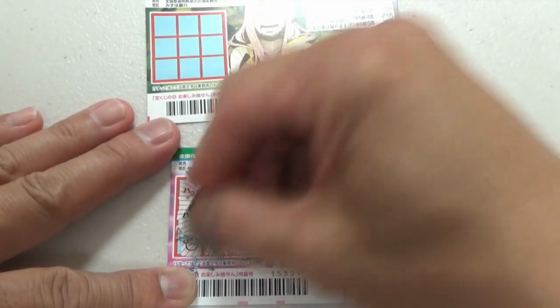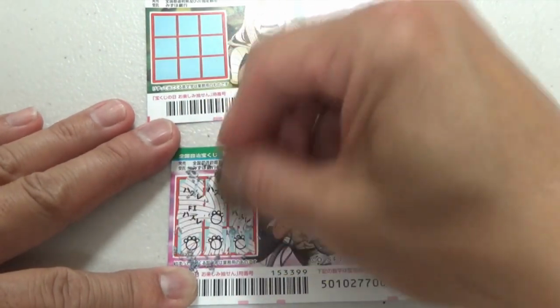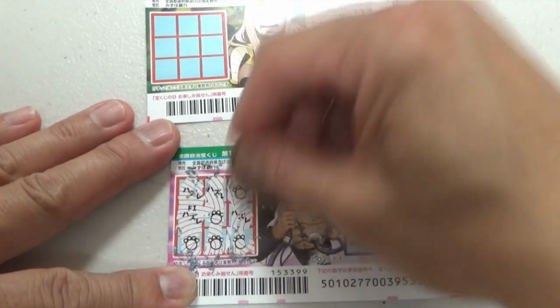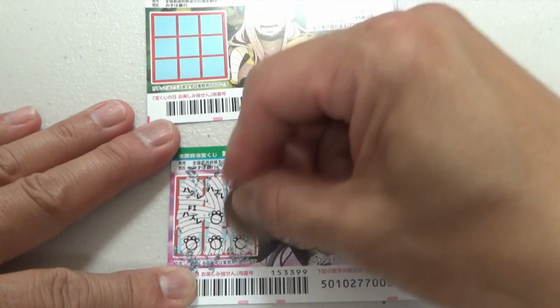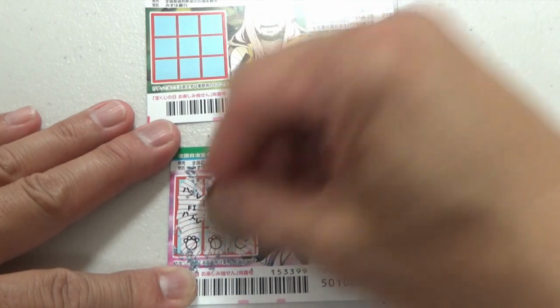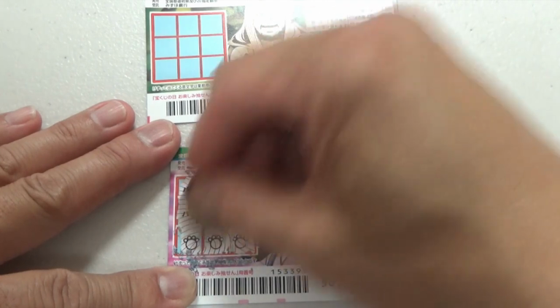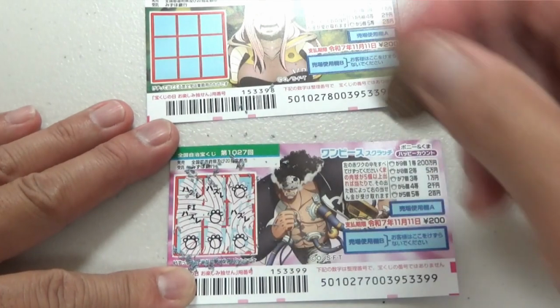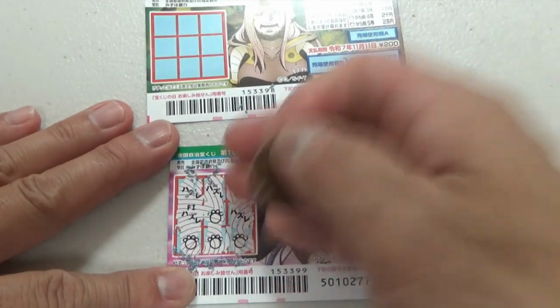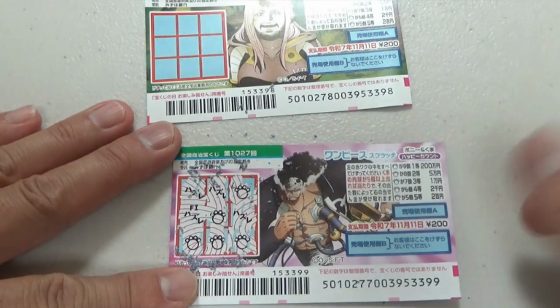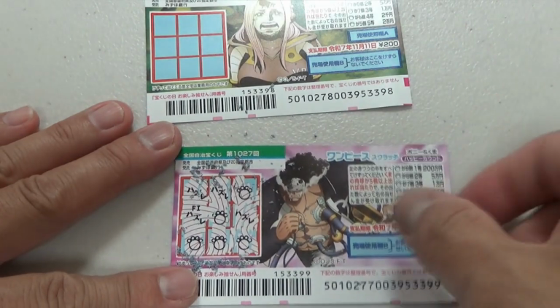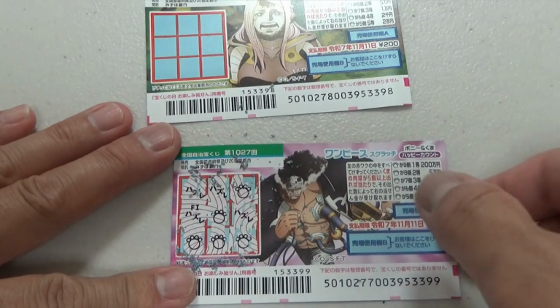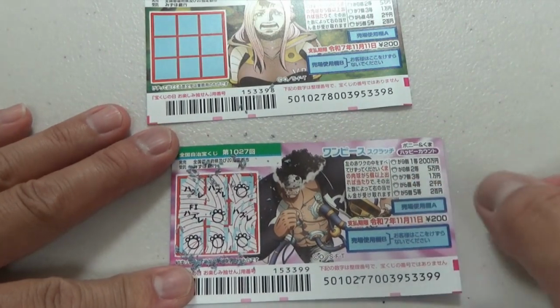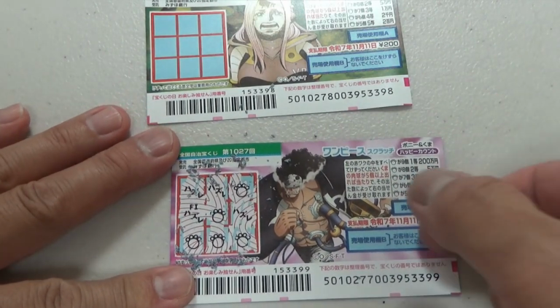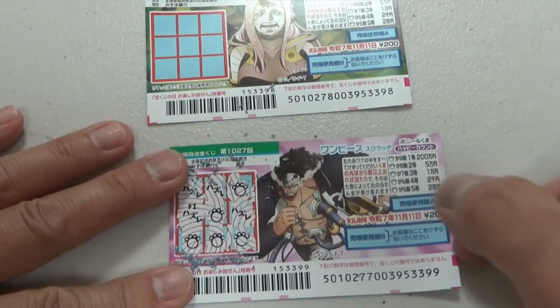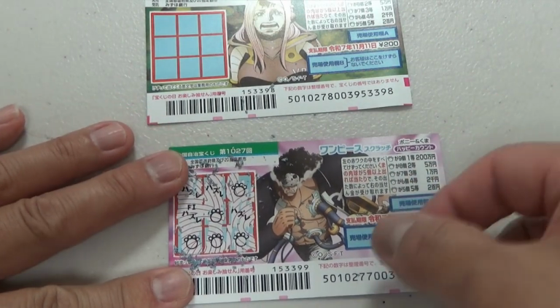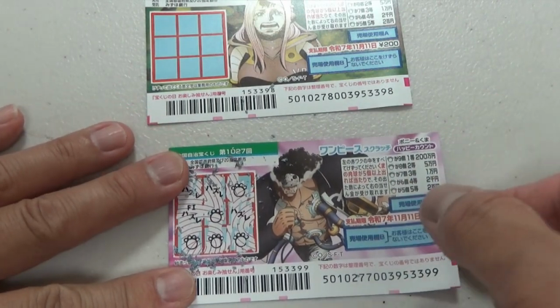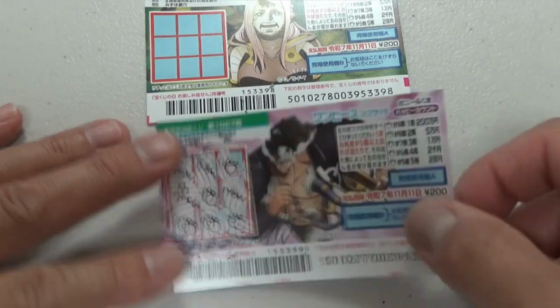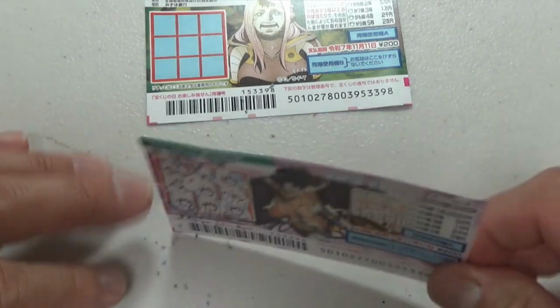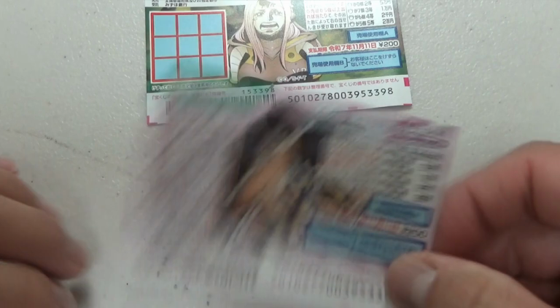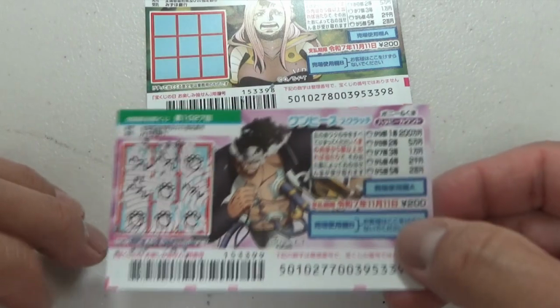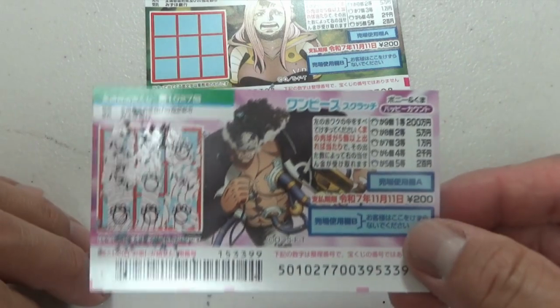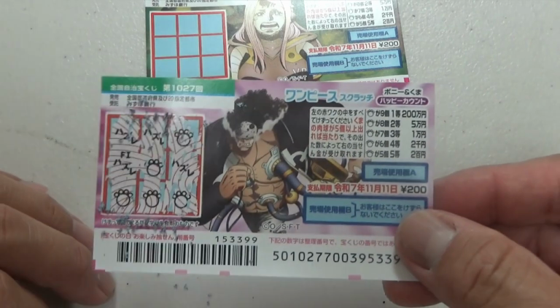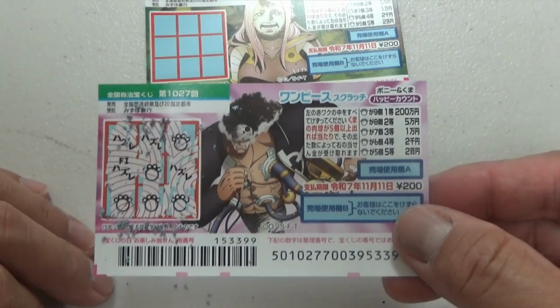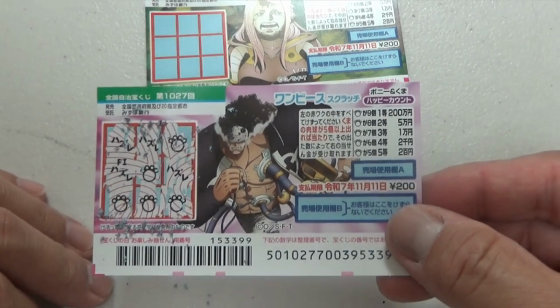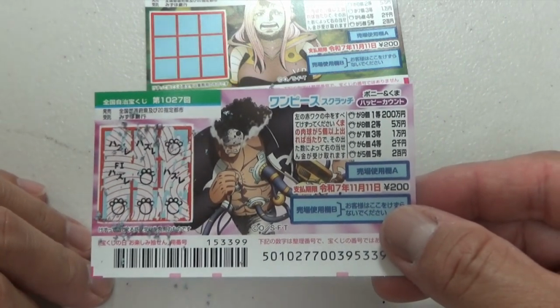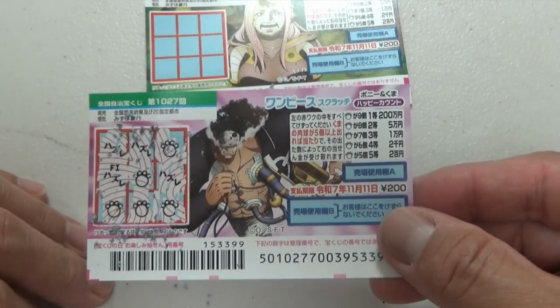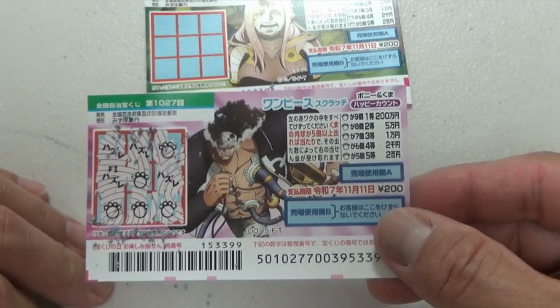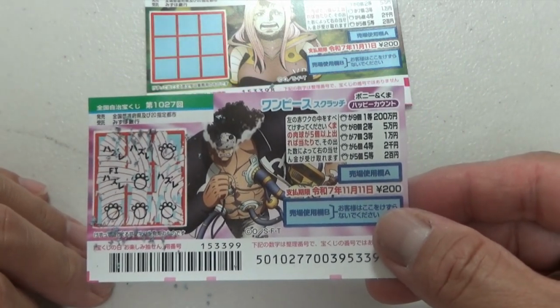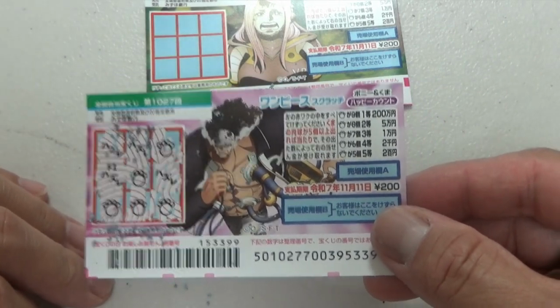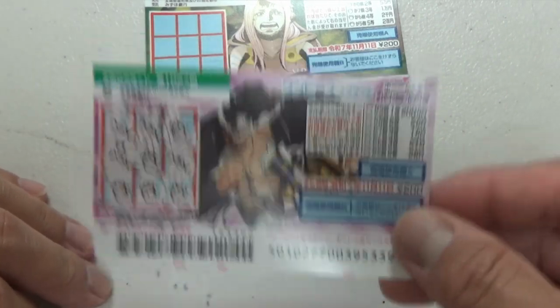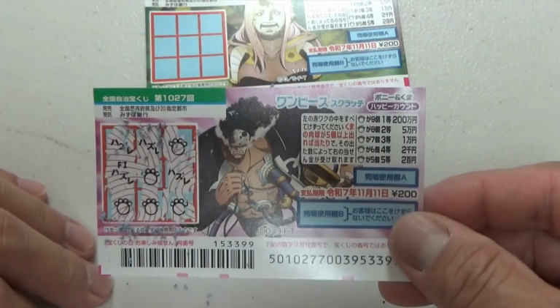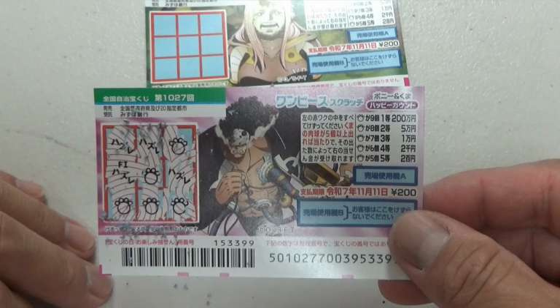I won my money back, which is good. I wish I won more, but I wanted to show you guys how to play this game. So this is a winning ticket.